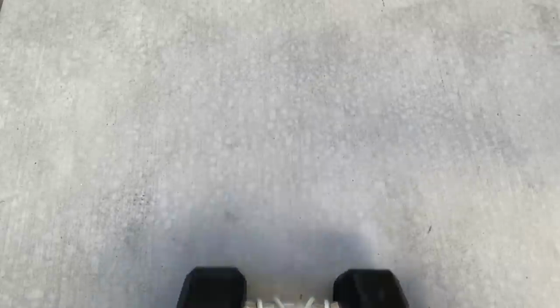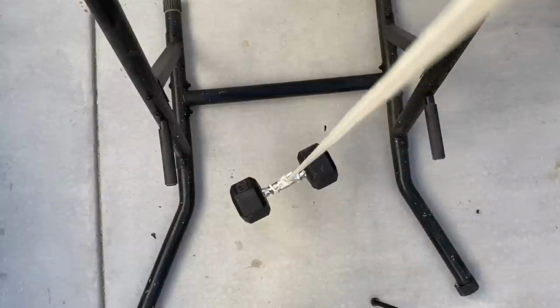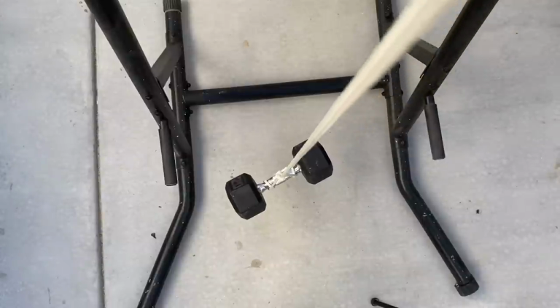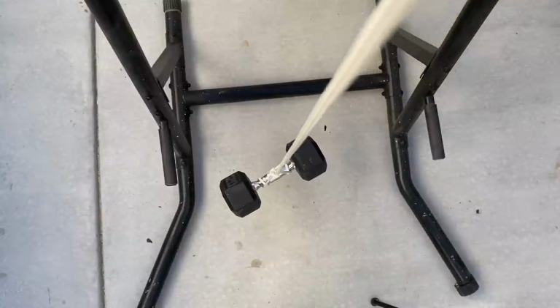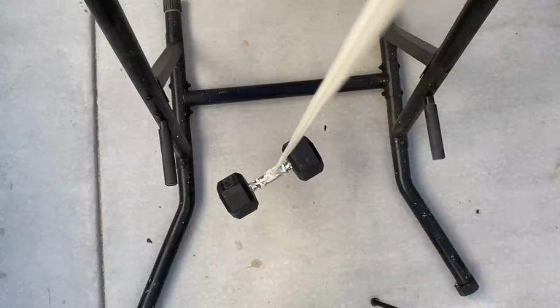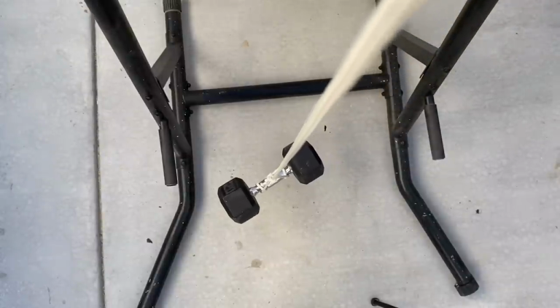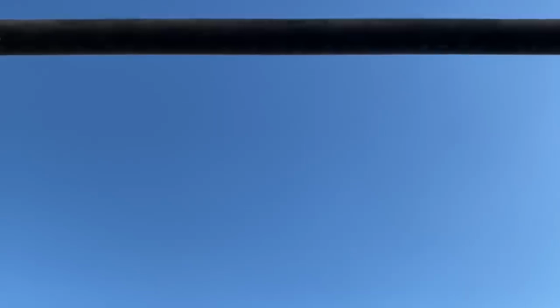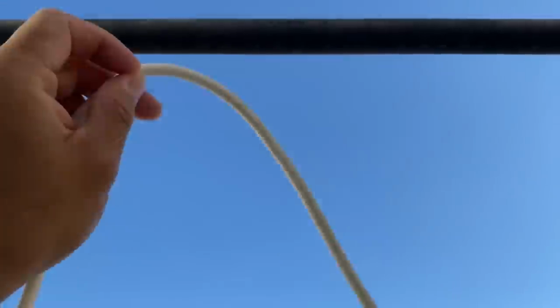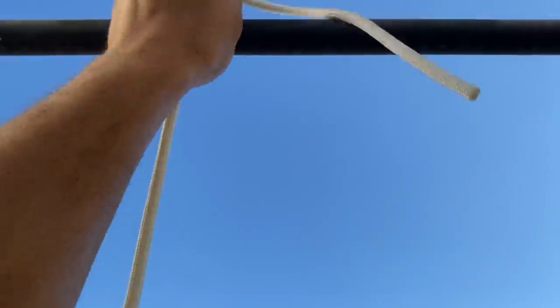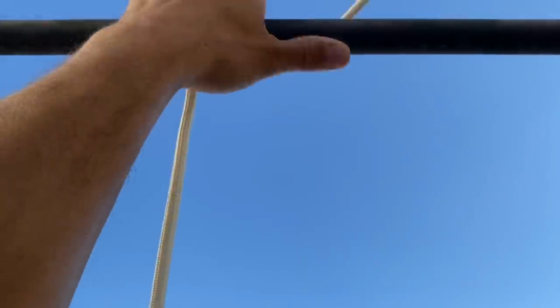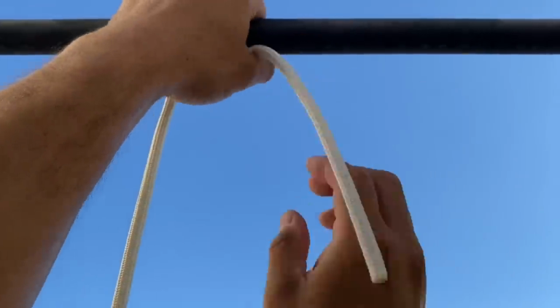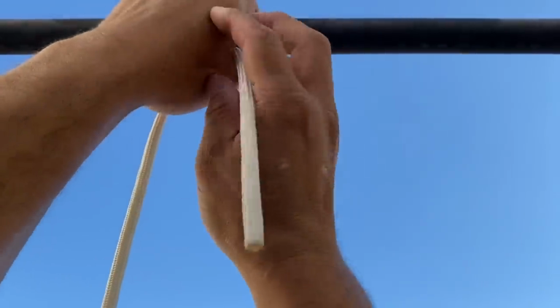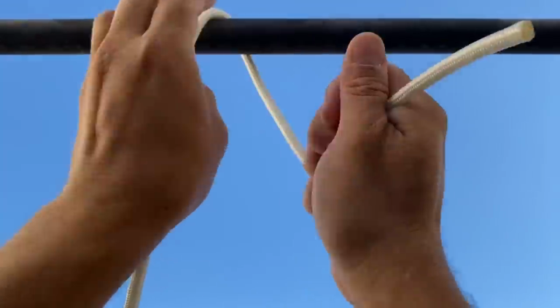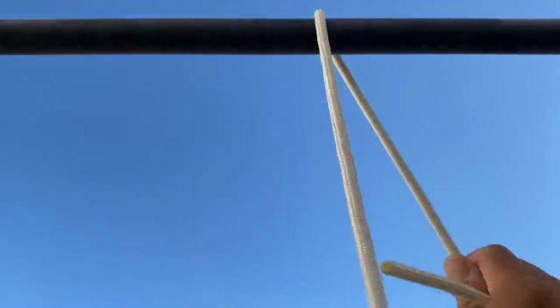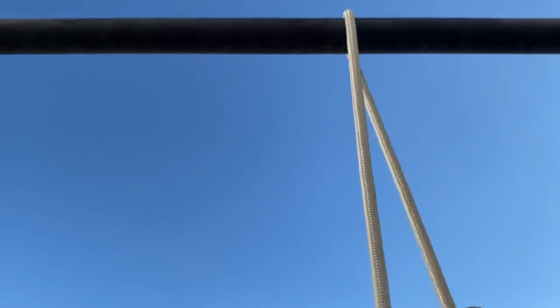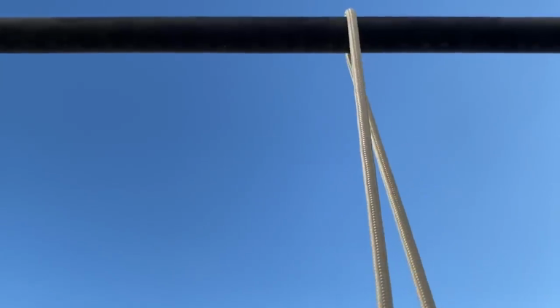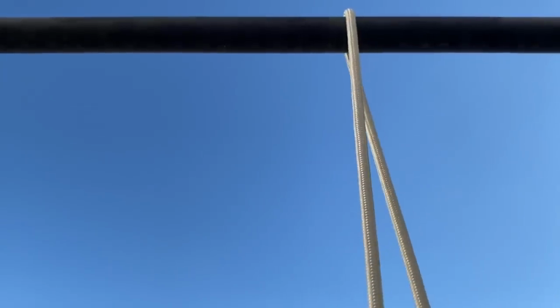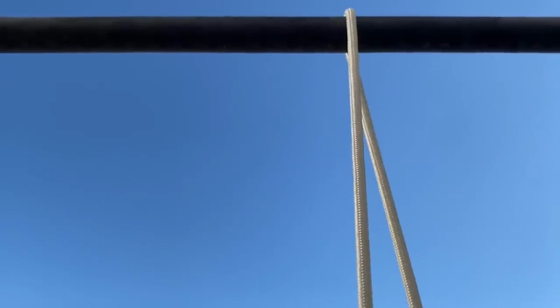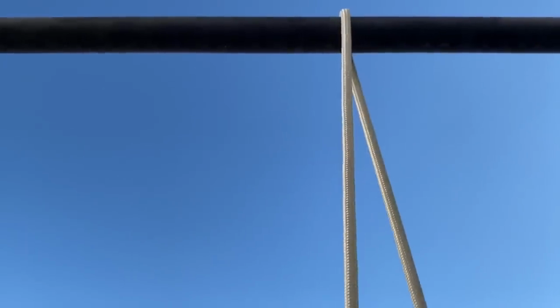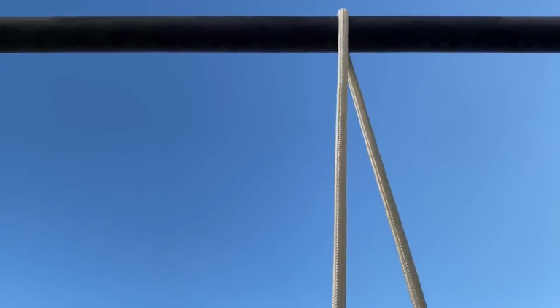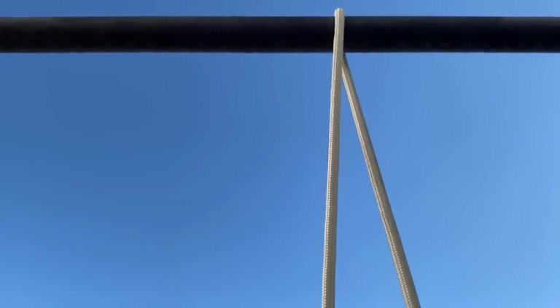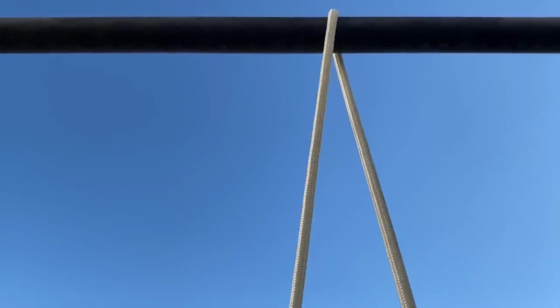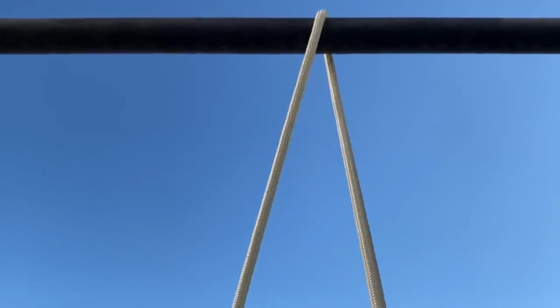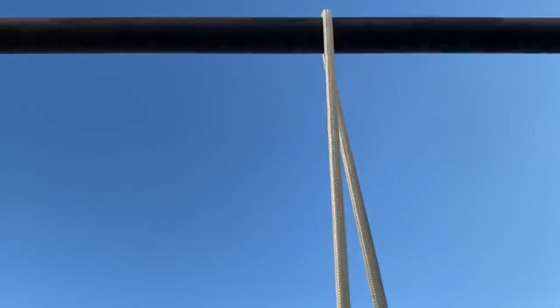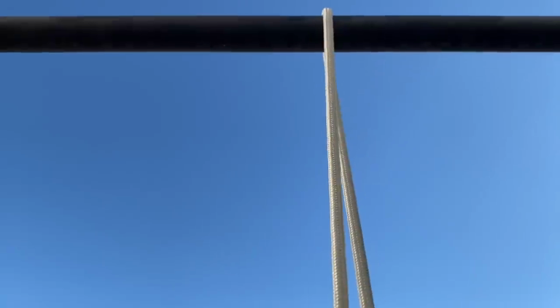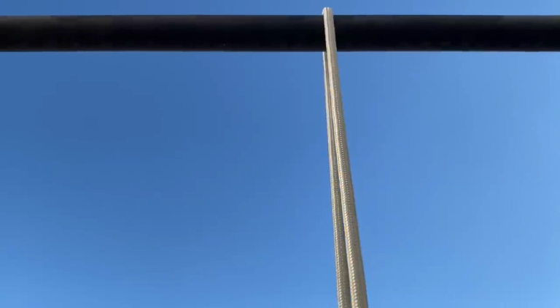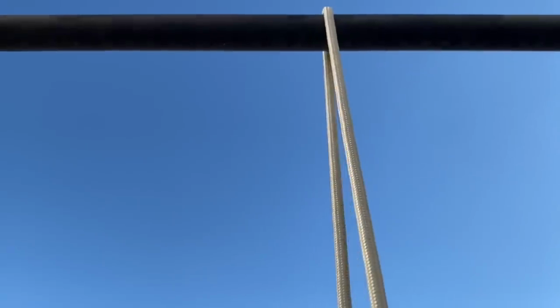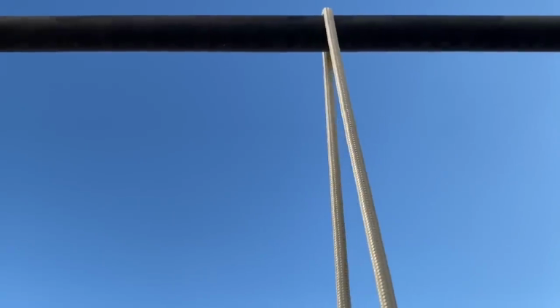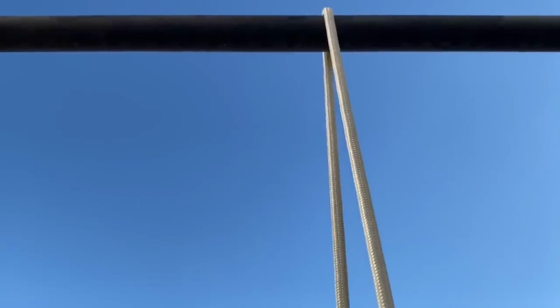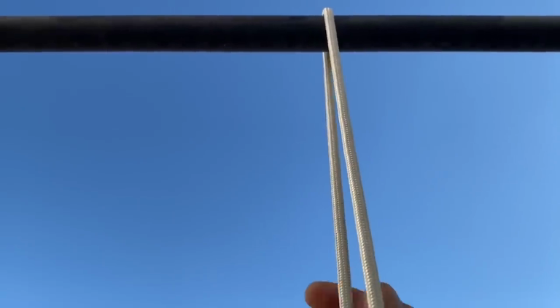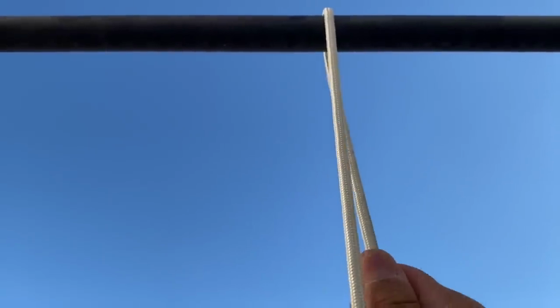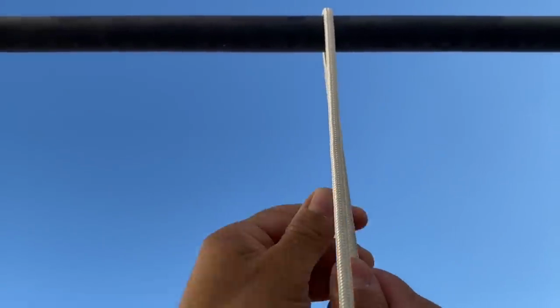Here's our weight down below. I'm using this pull-up bar as my upper anchor point. And while we're talking about tying knots under tension, let's go back over how to tie a bowline under tension.